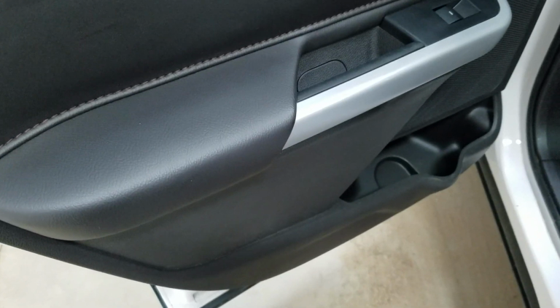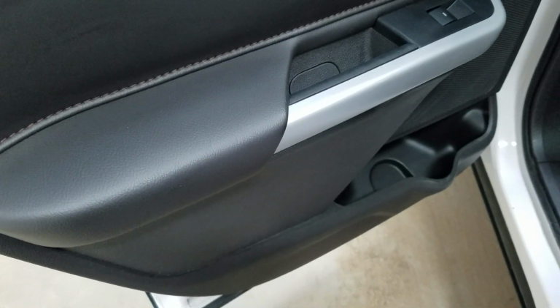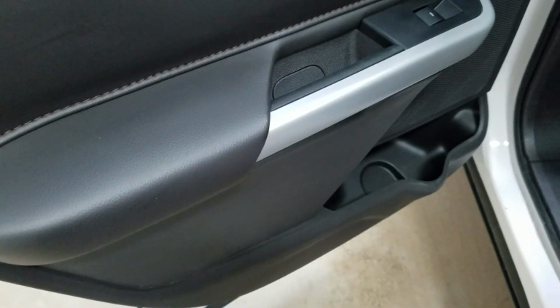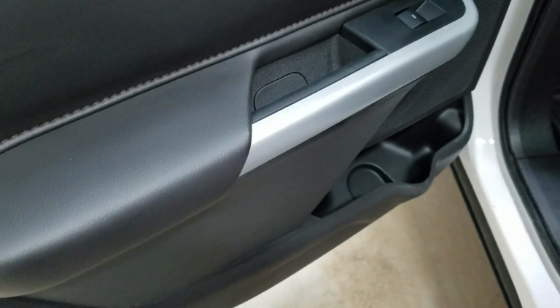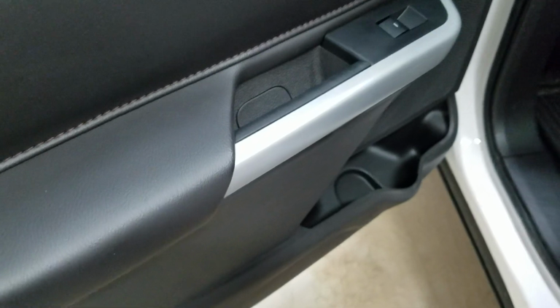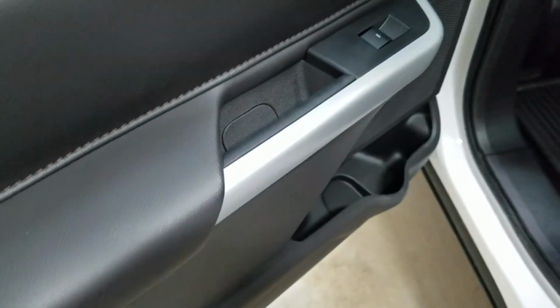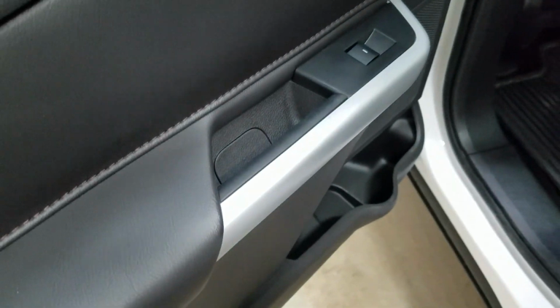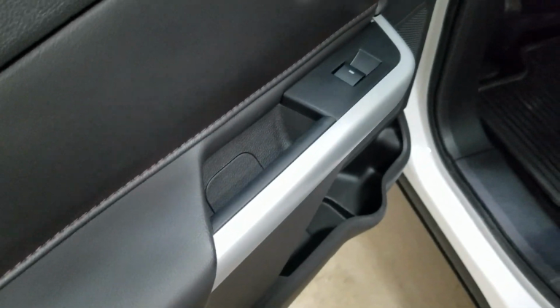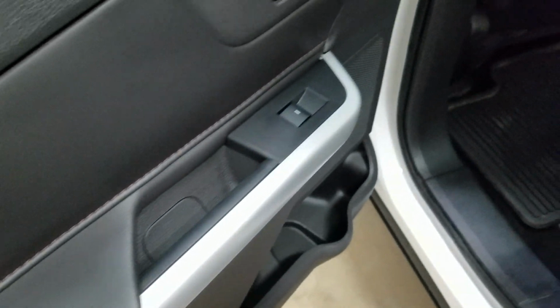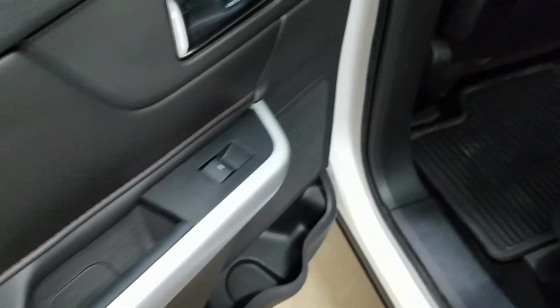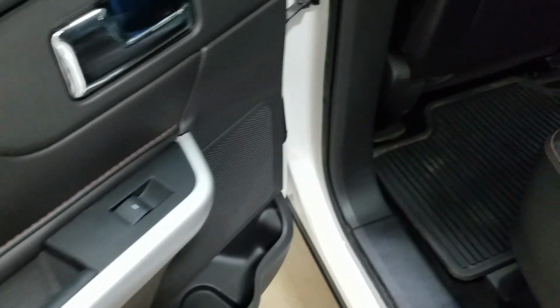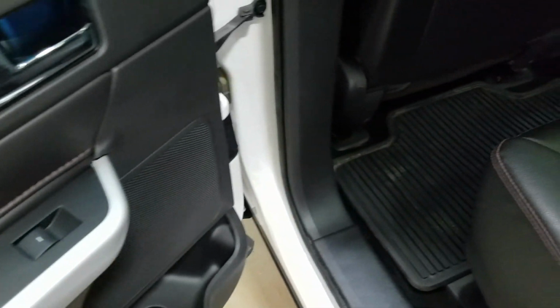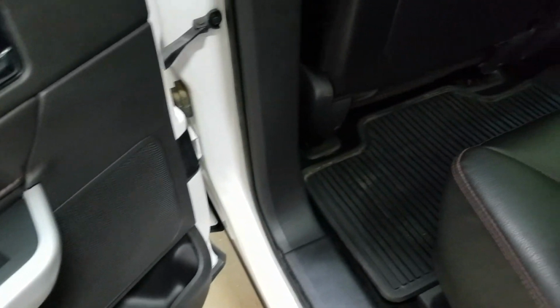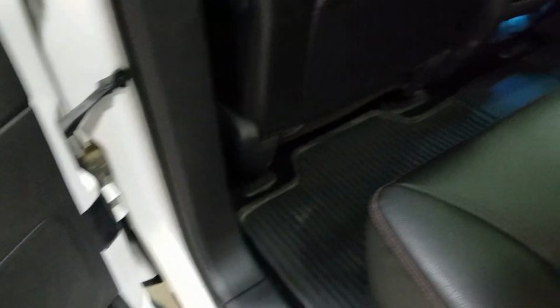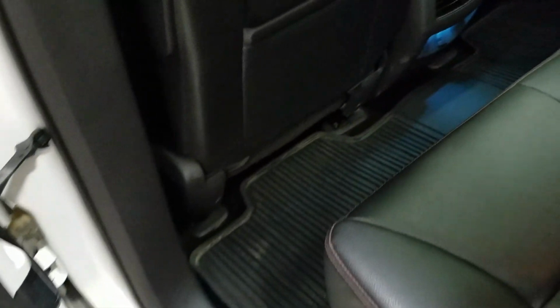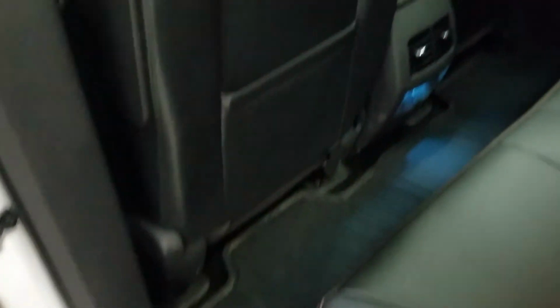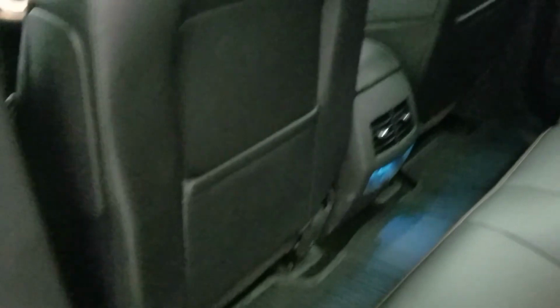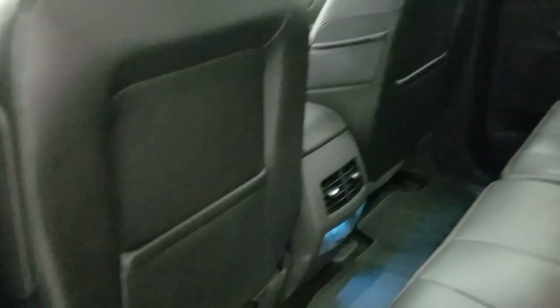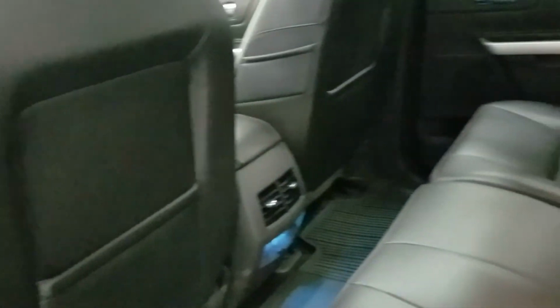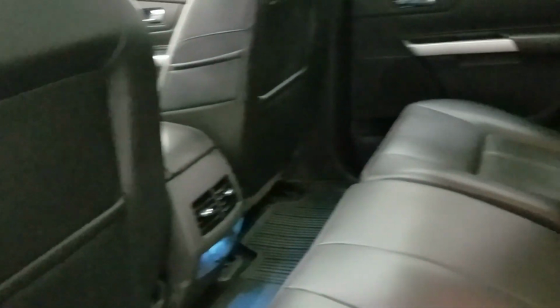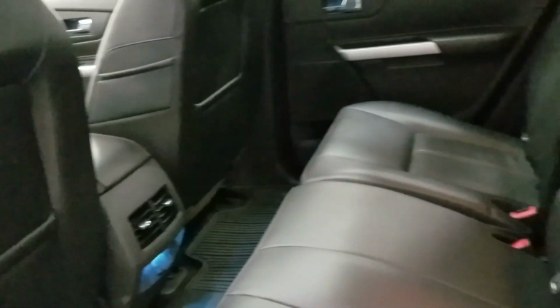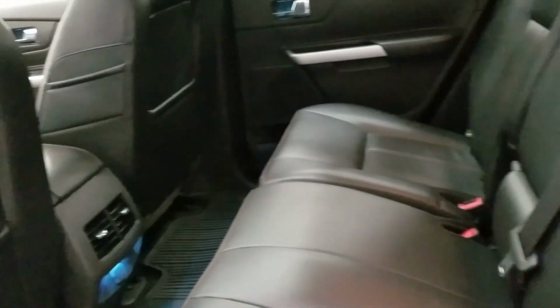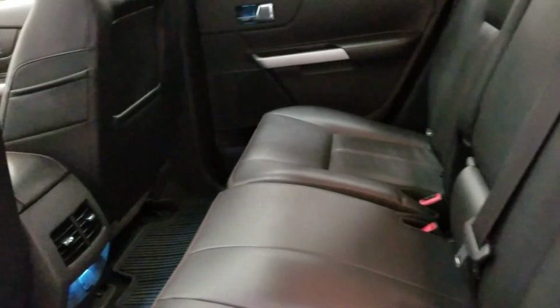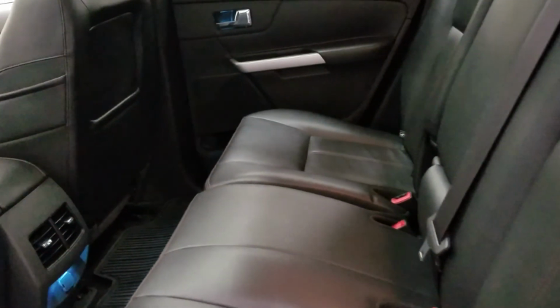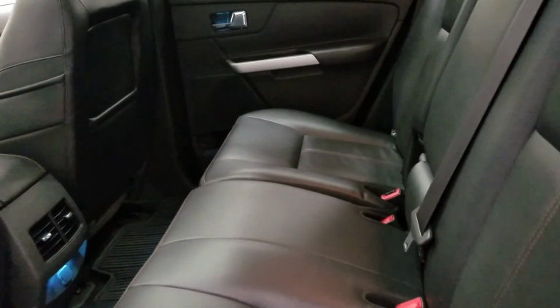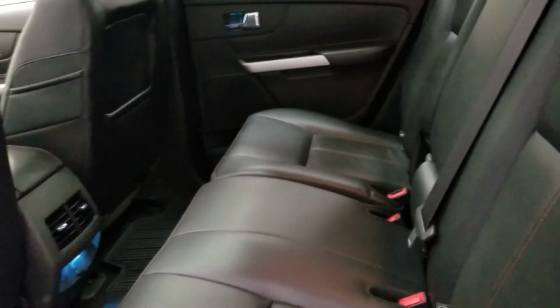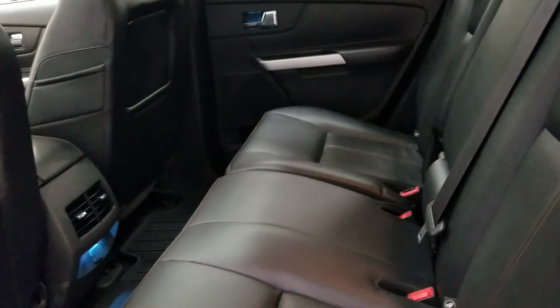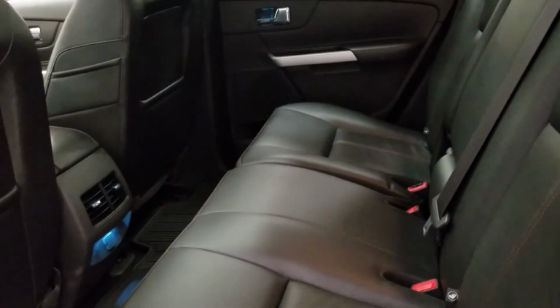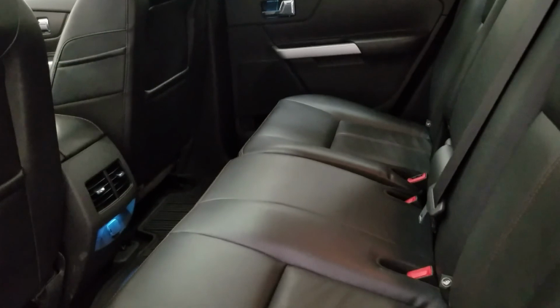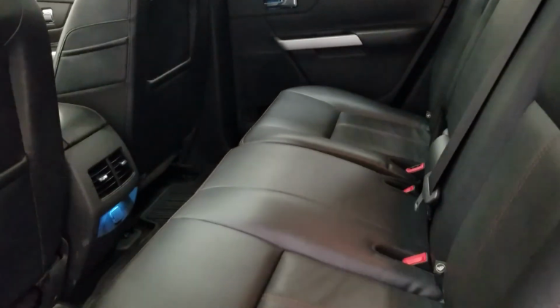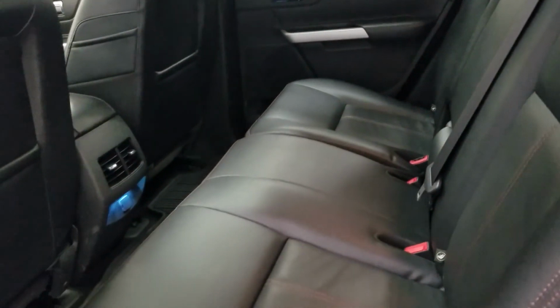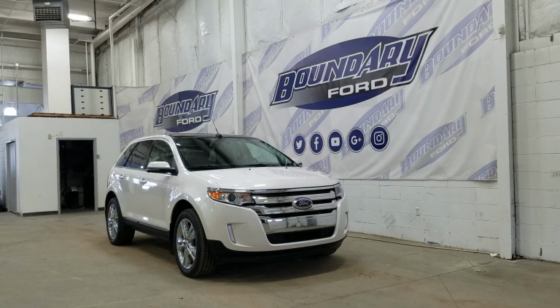At the rear, passengers can also enjoy door storage, as well as power windows, and even more storage at the rear of our driver and passenger seating. Our 60/40 bench seat leaves tons of headspace and loads of room for three passengers to enjoy.